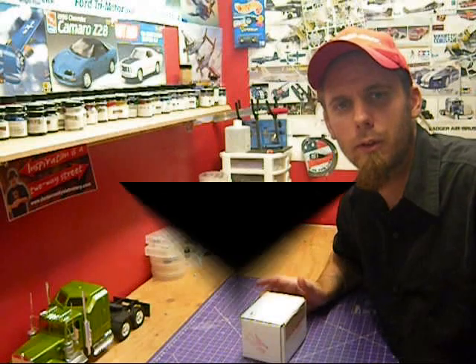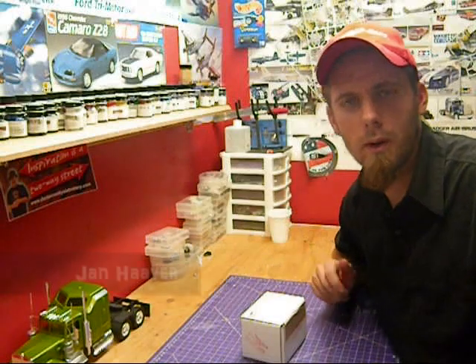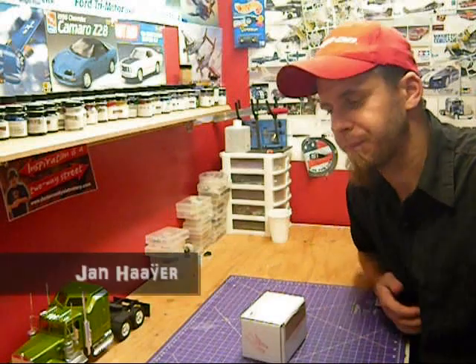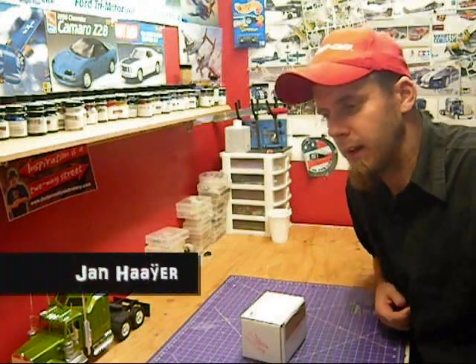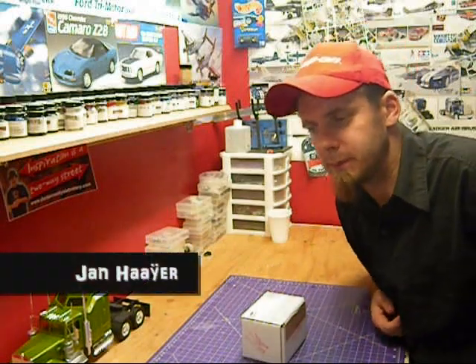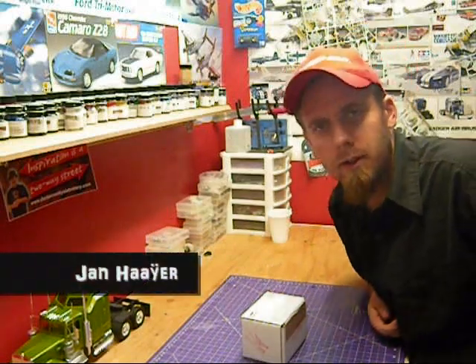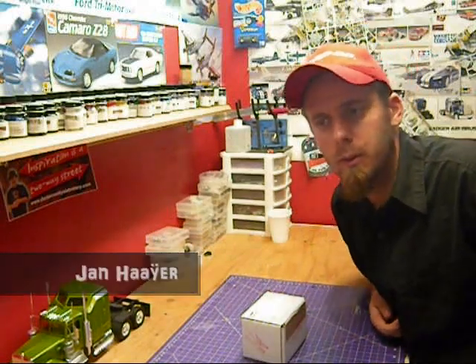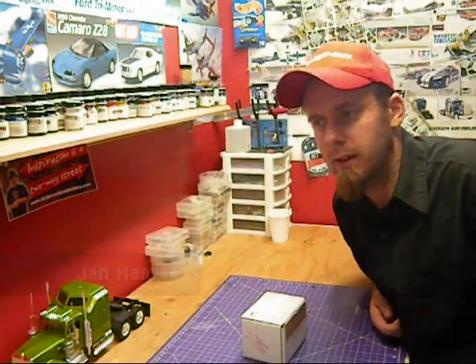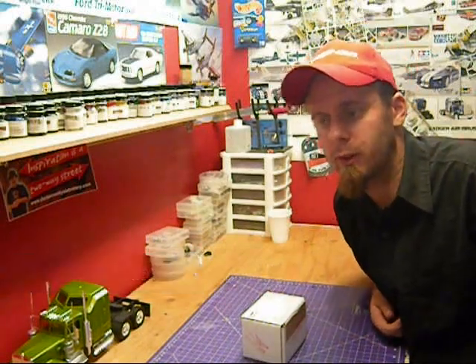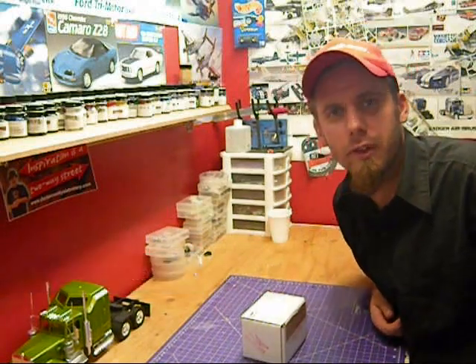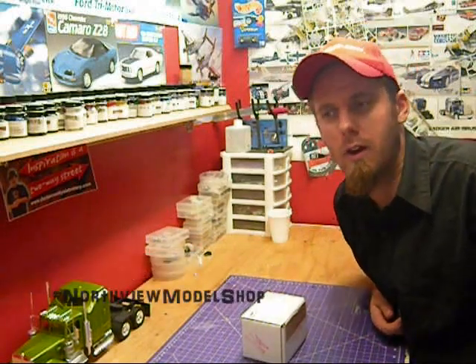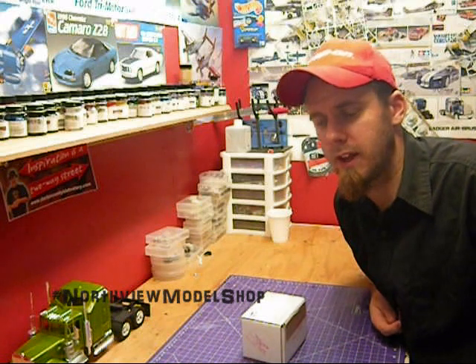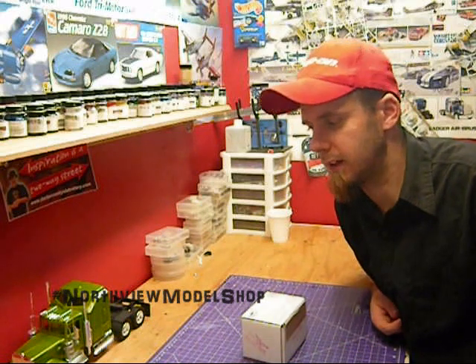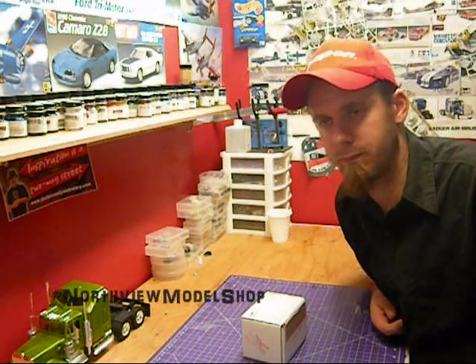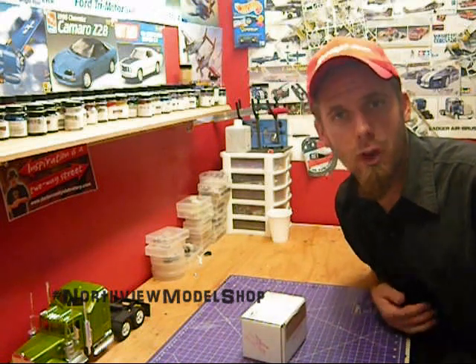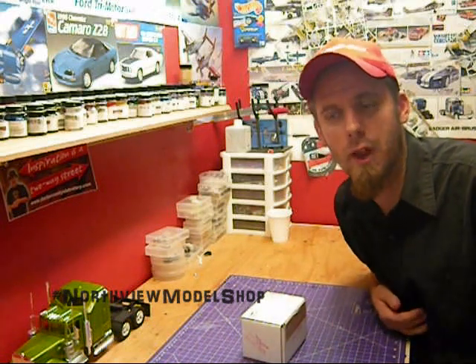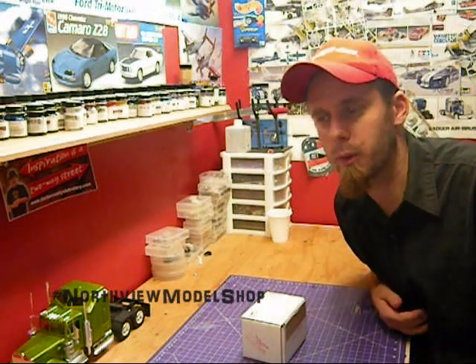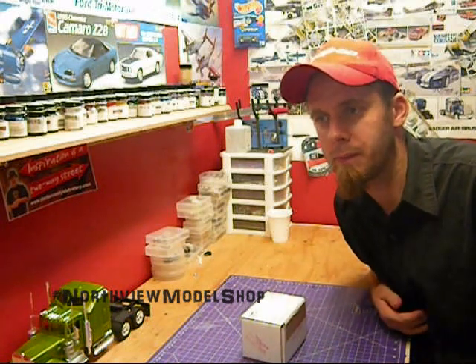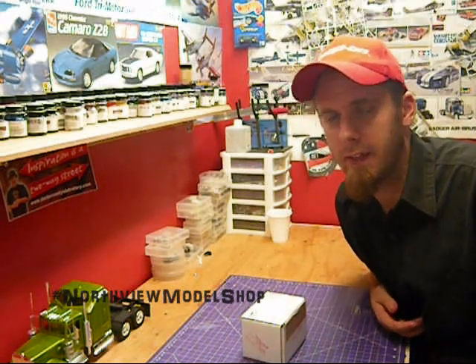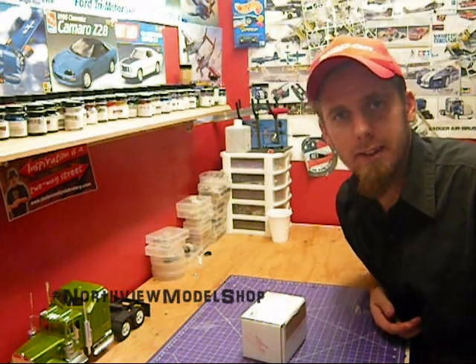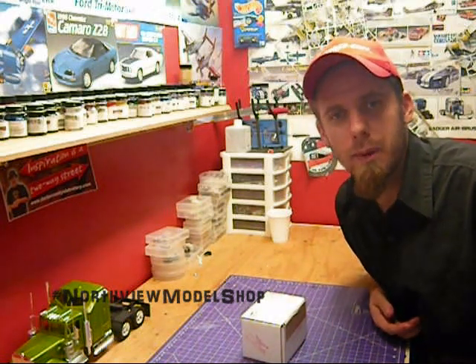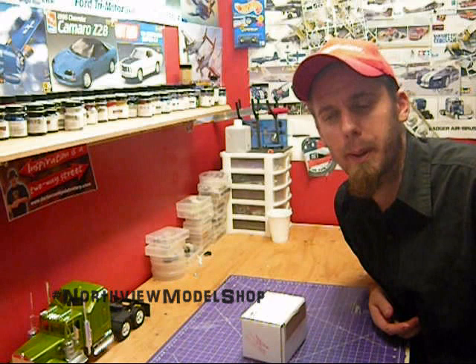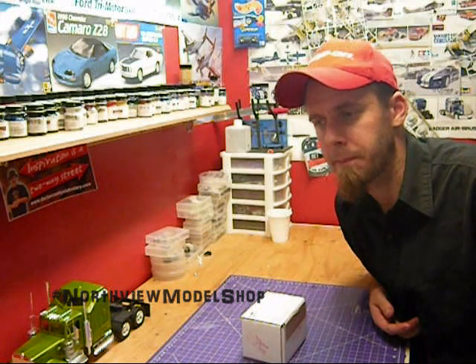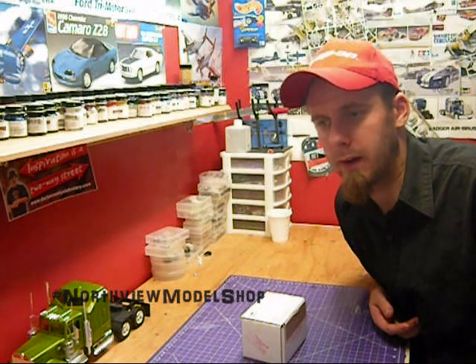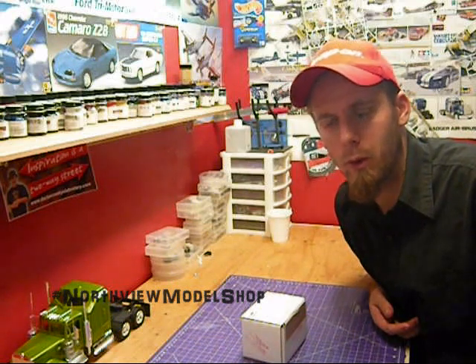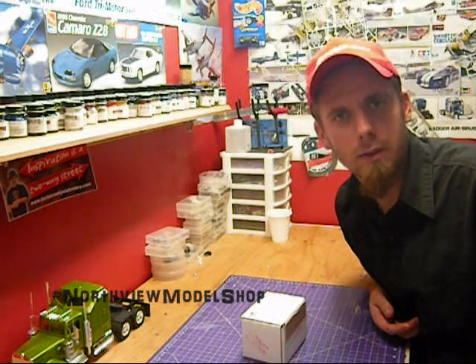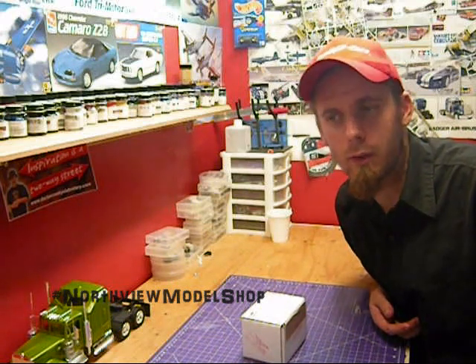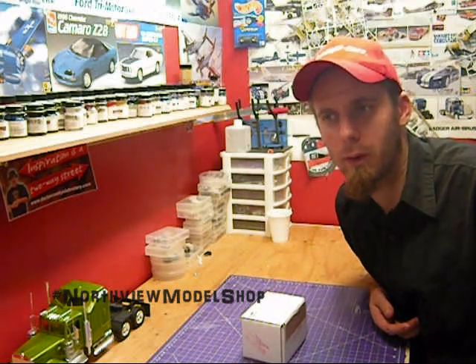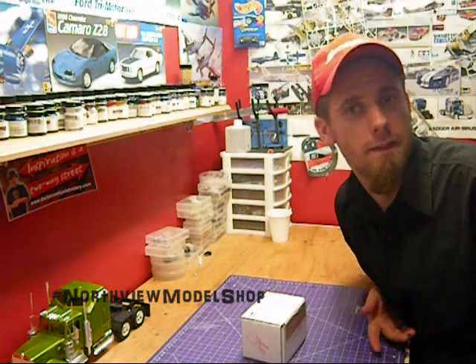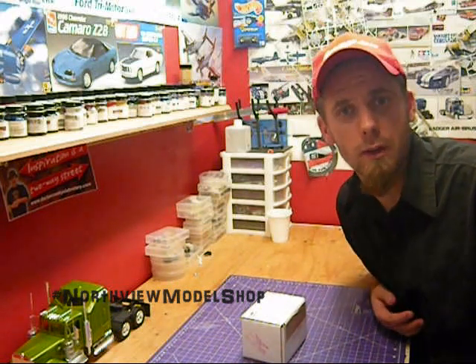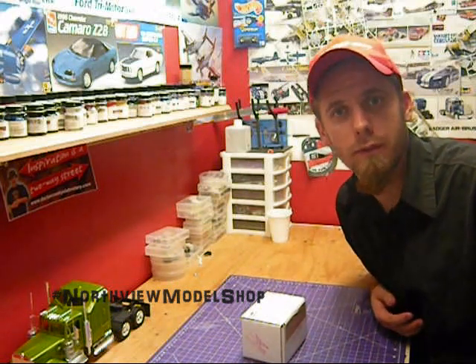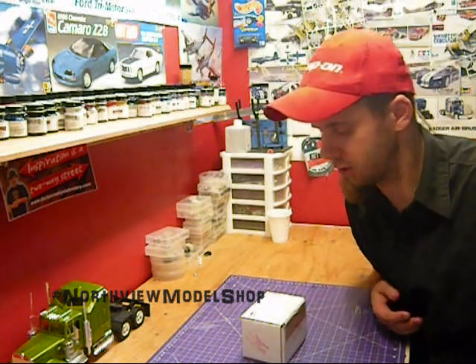Jan here in the Northview Model Shop. Today I want to talk about a little service that Revell offers that I've tried for the first time, and it worked out really, really well. If you're missing a part, you go to their website, fill out a form, and they'll send you a new one free of charge.